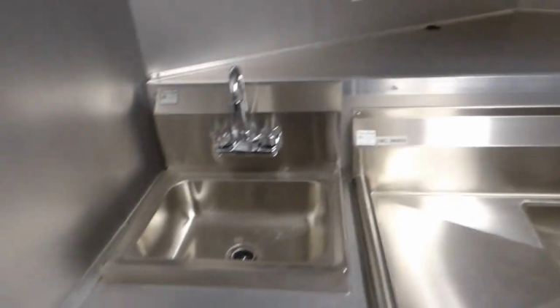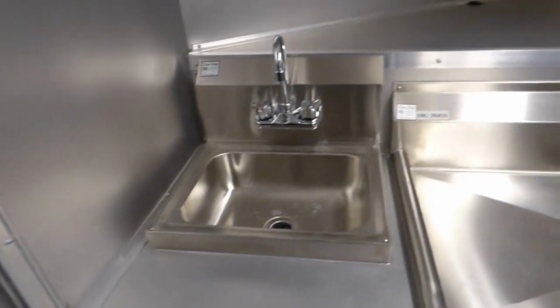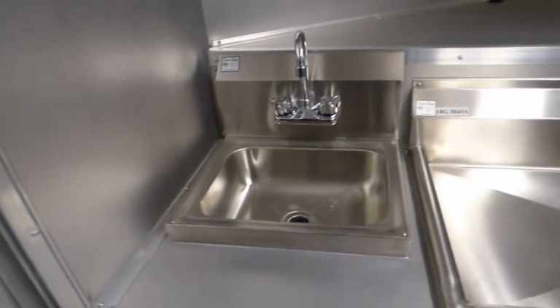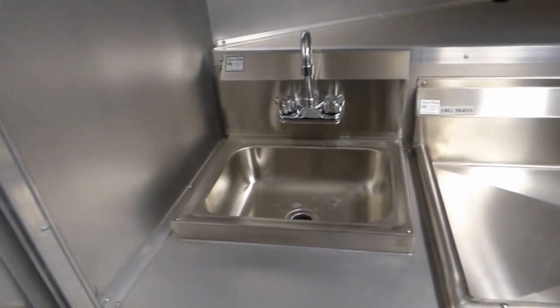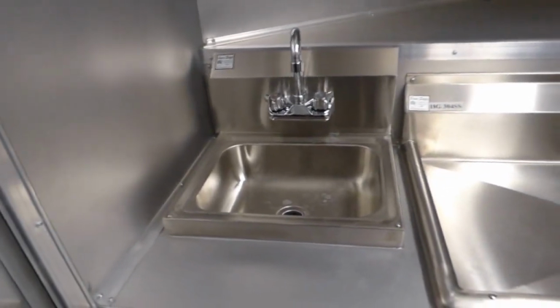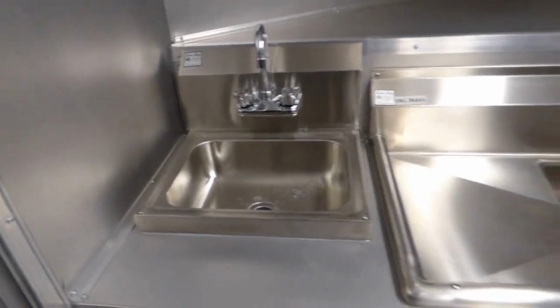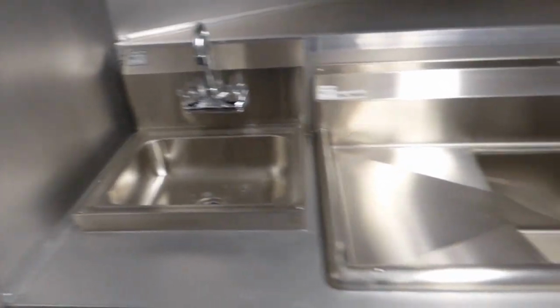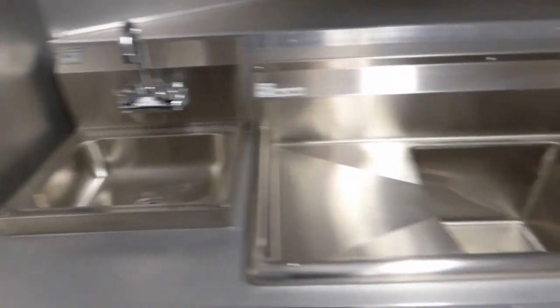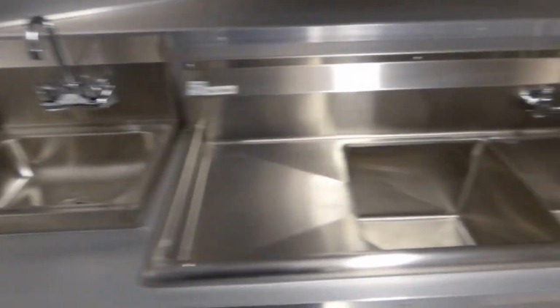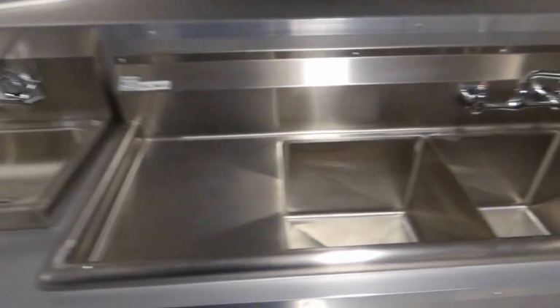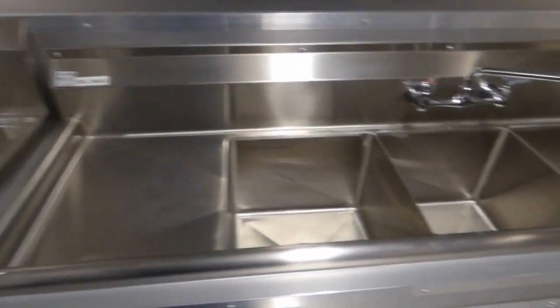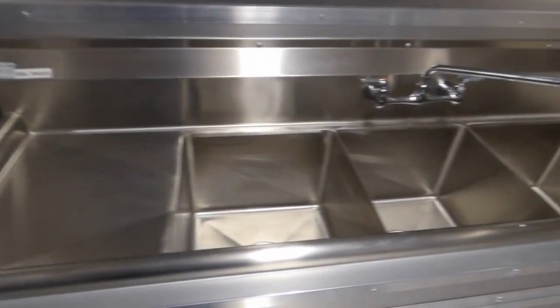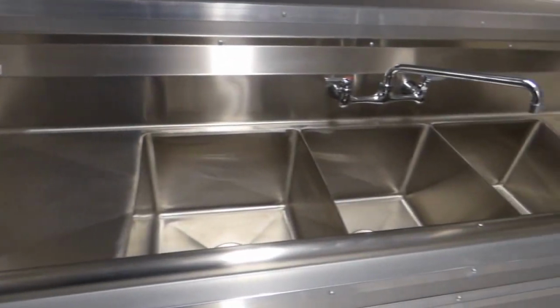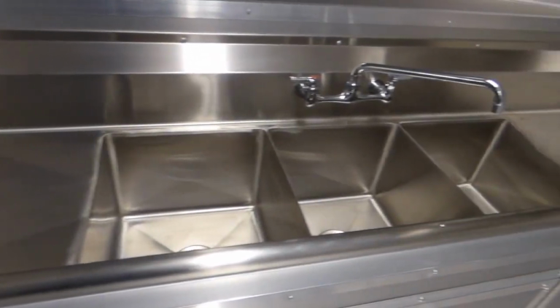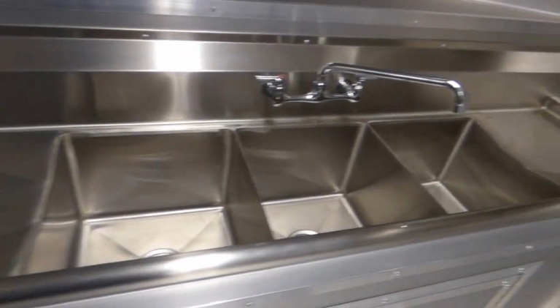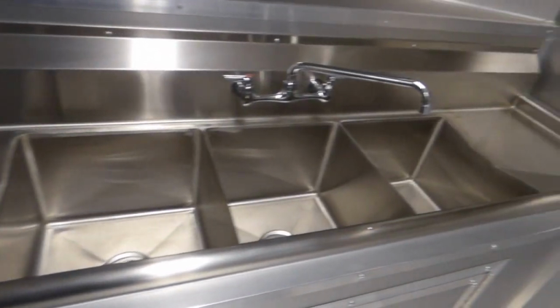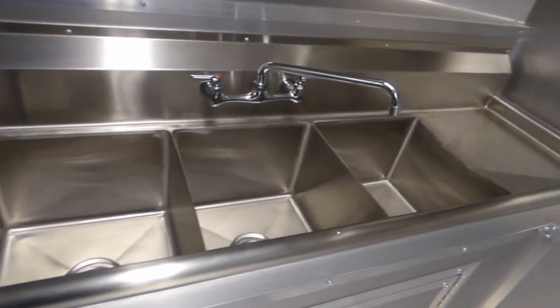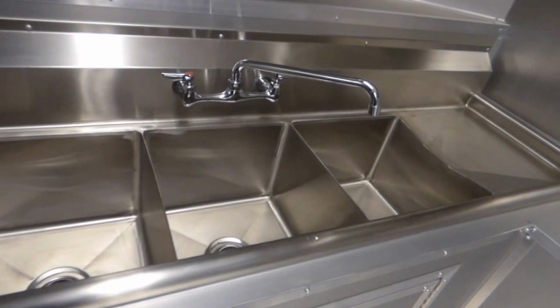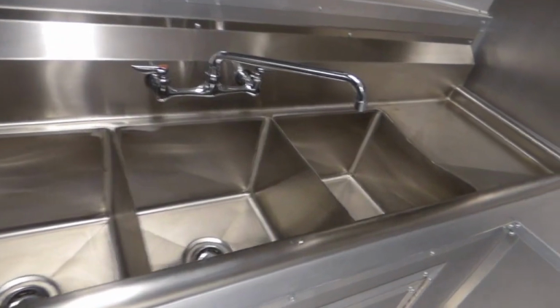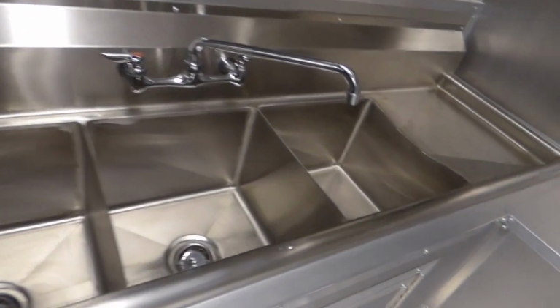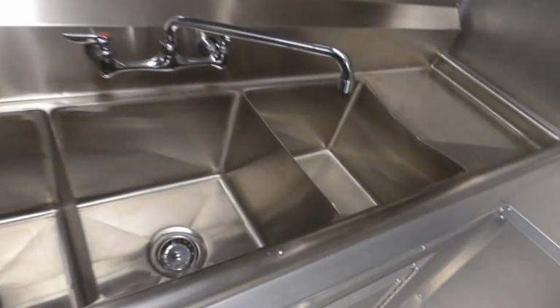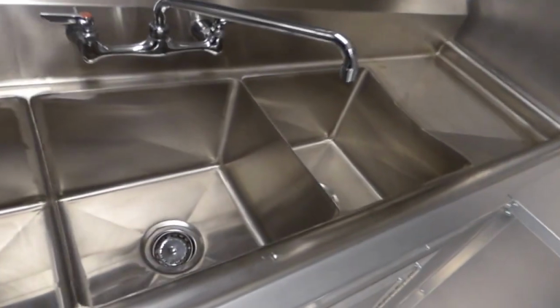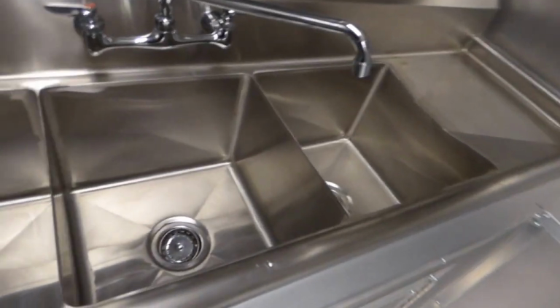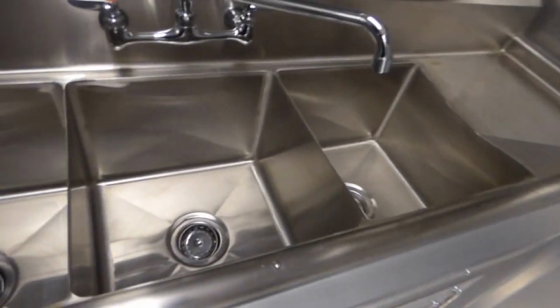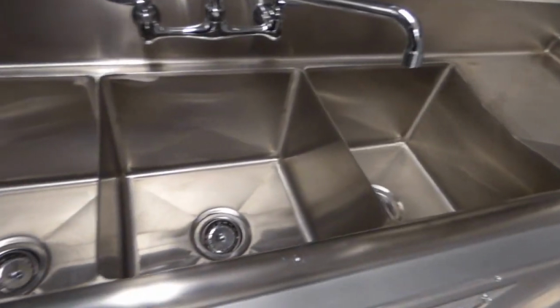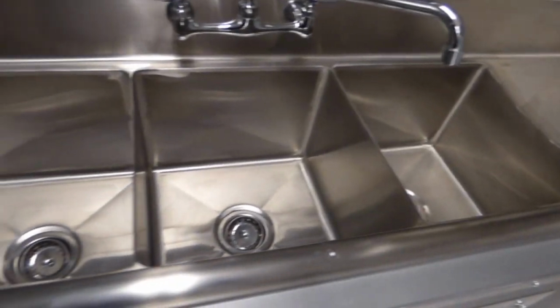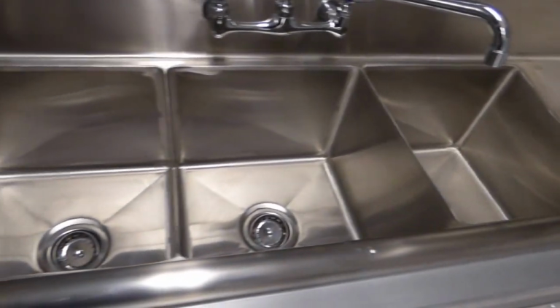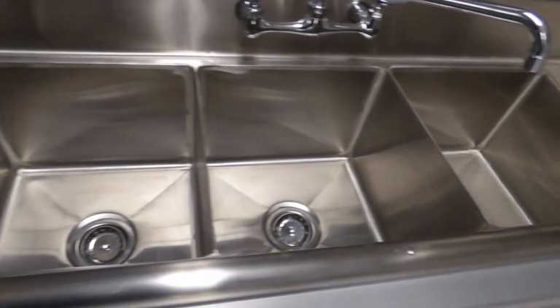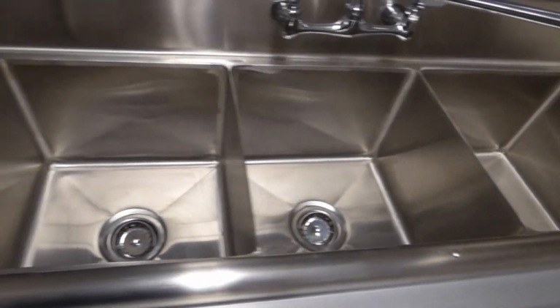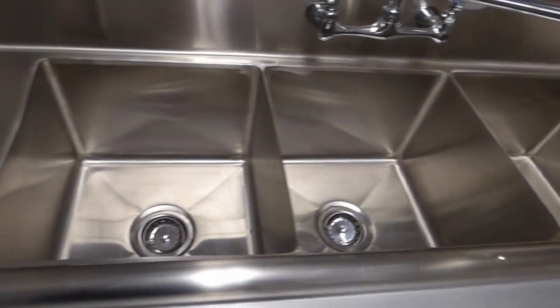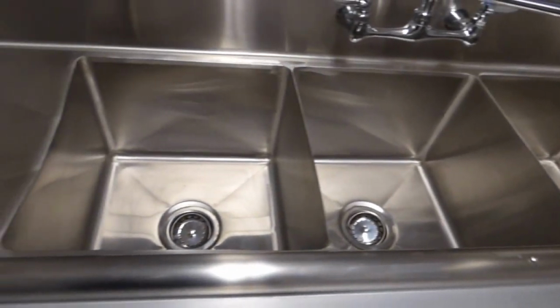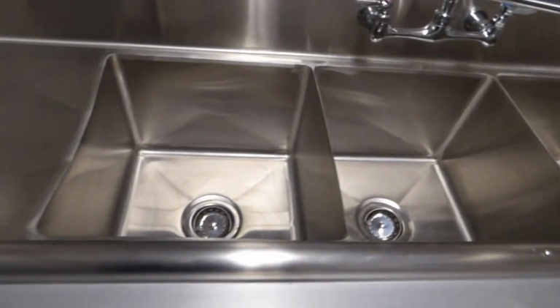Hand wash sink and triple bin sink with washboards. Each washboard is 15 inches by 15 inches. Each hand sink is 15 by 15 by 11 inches deep.